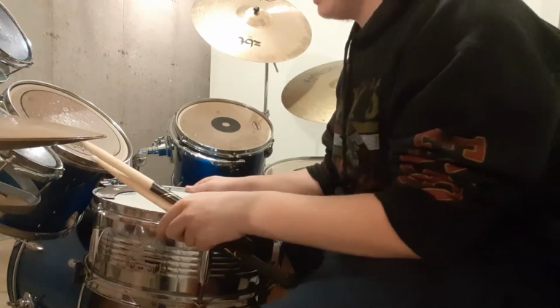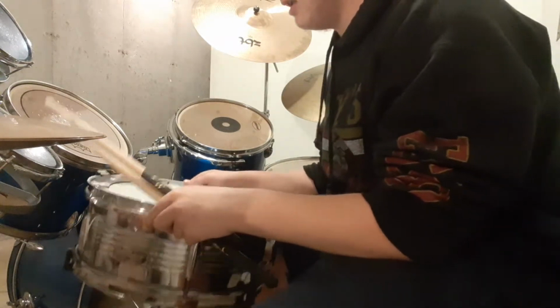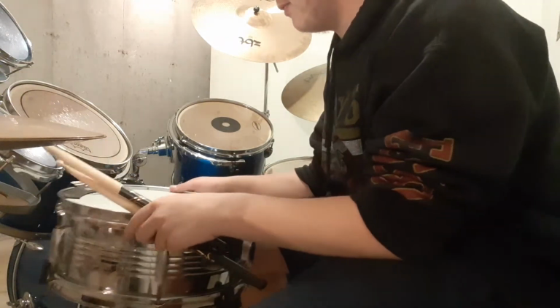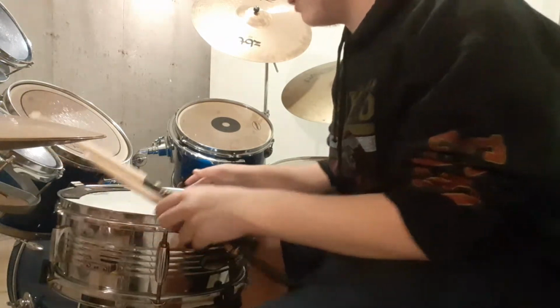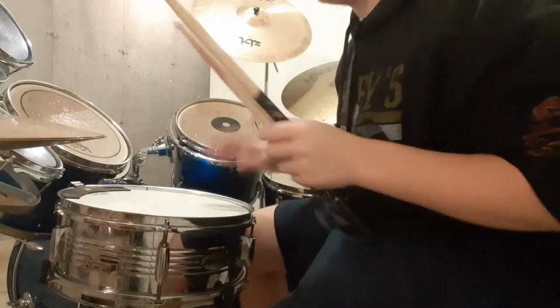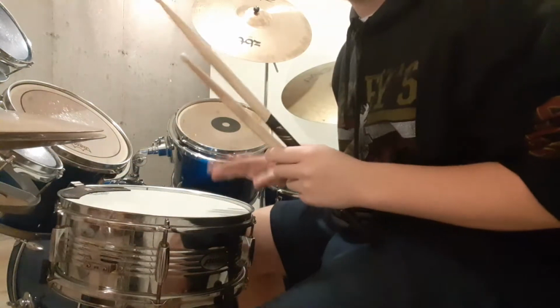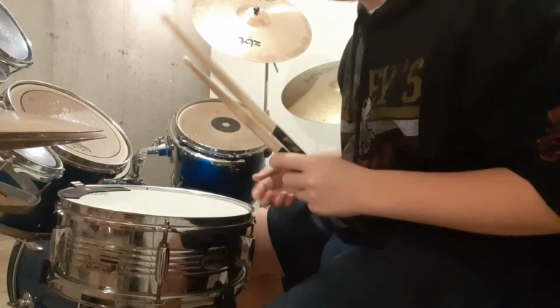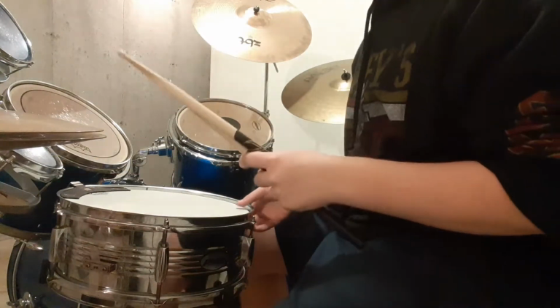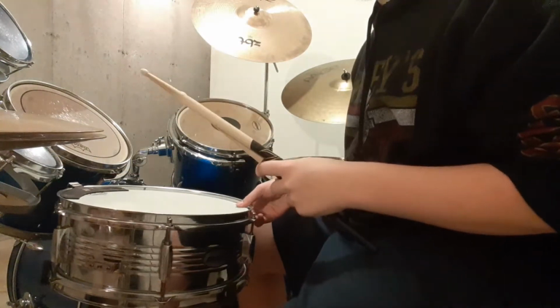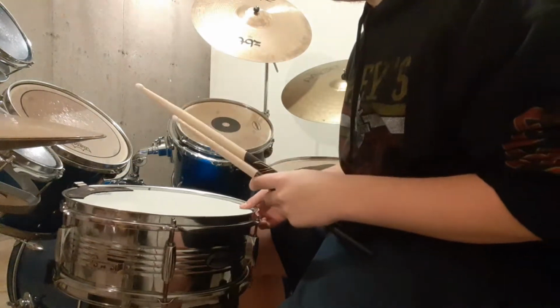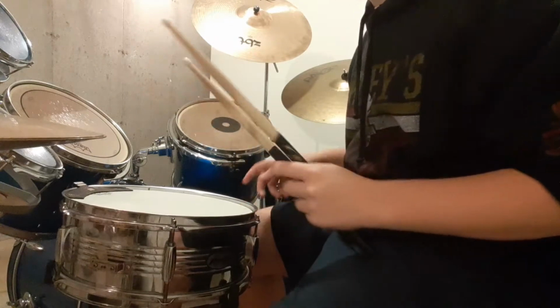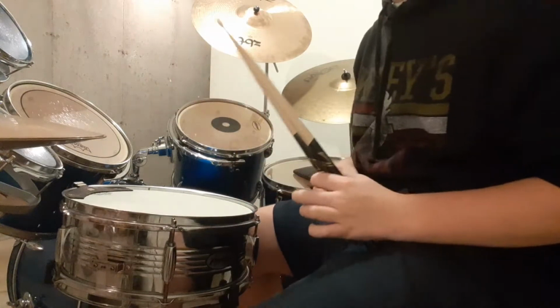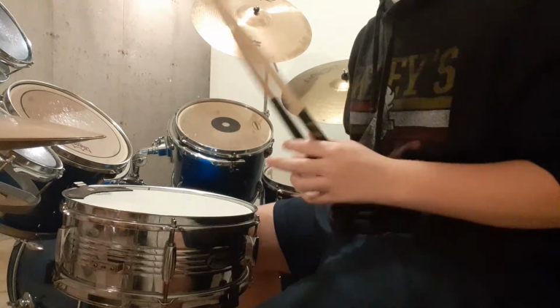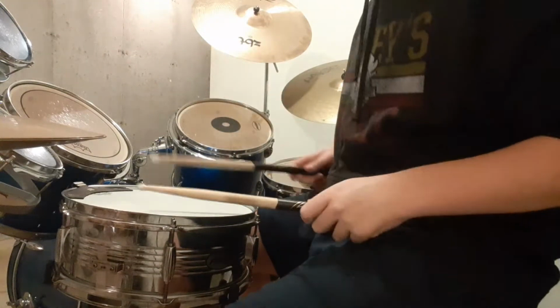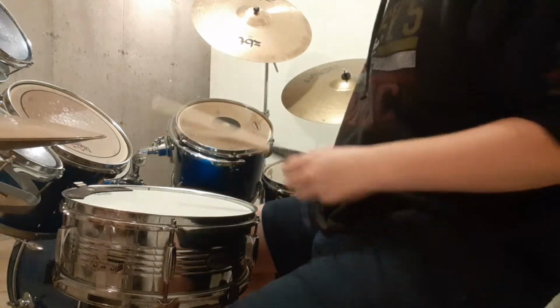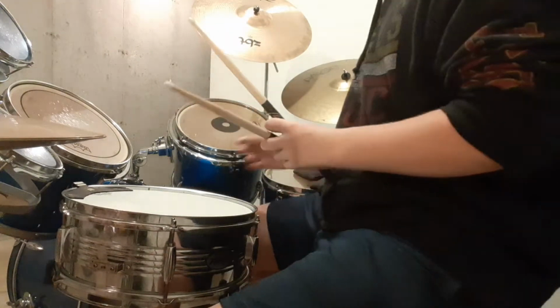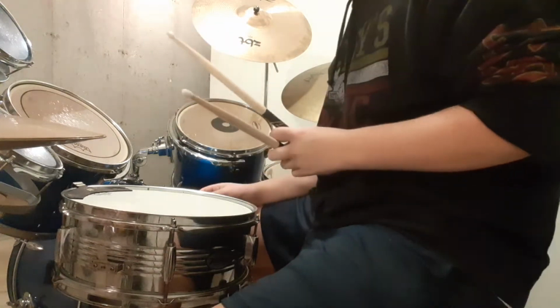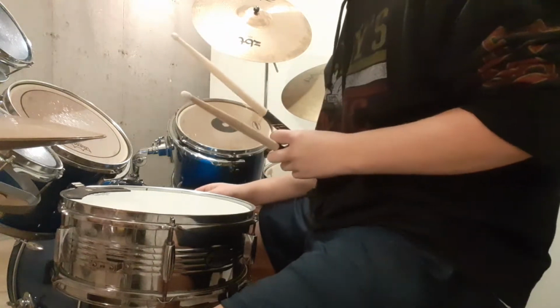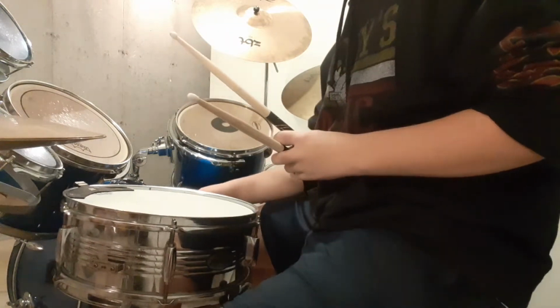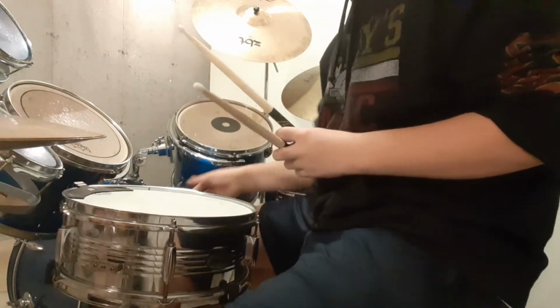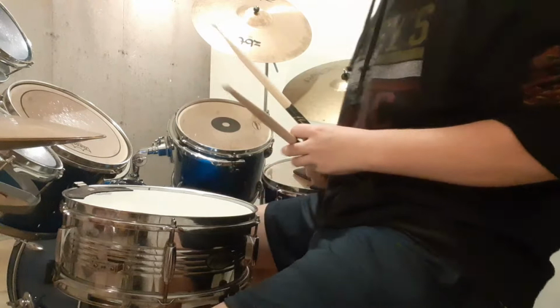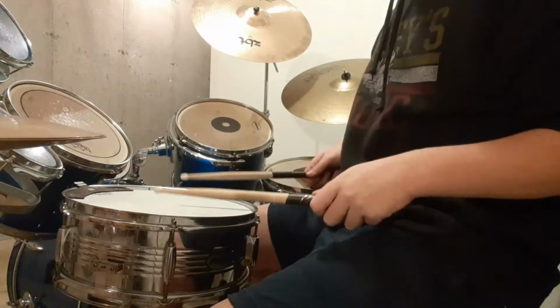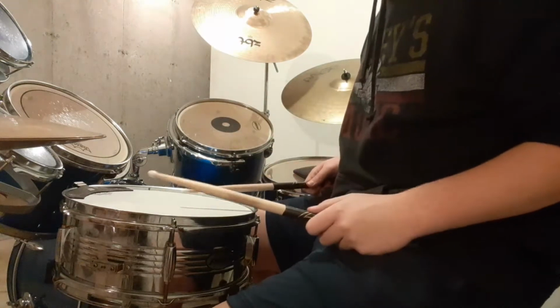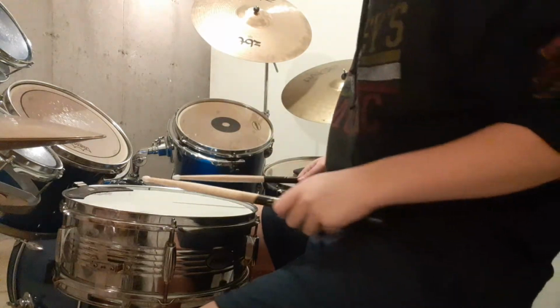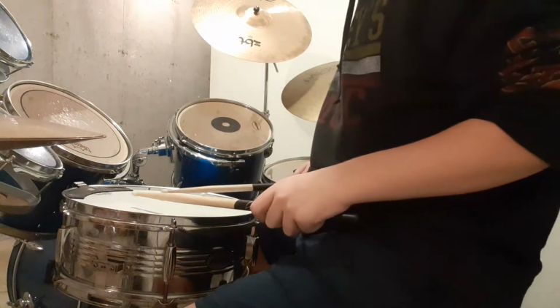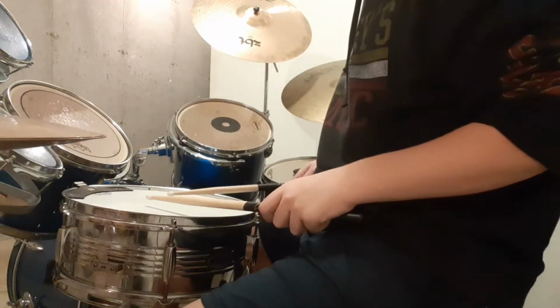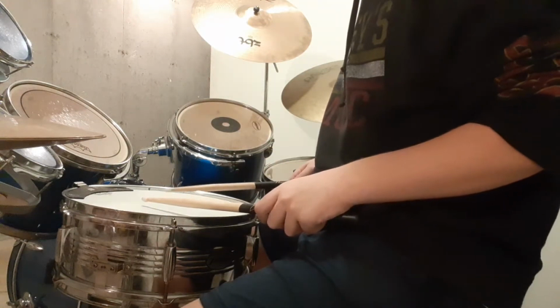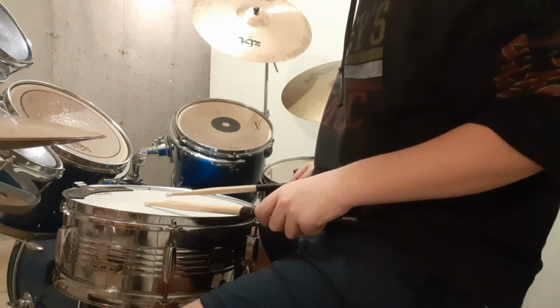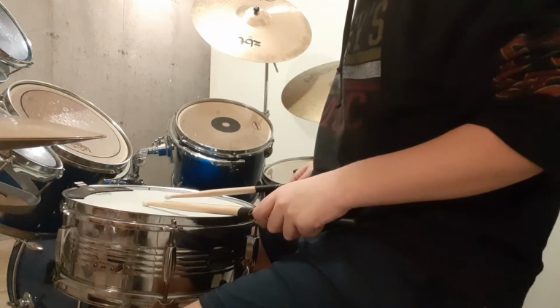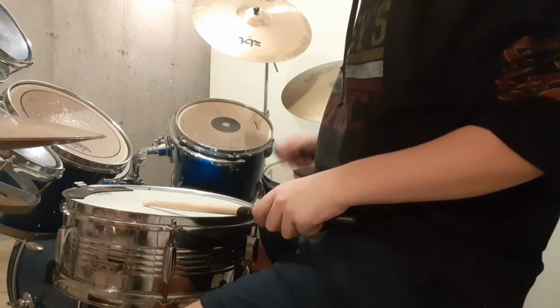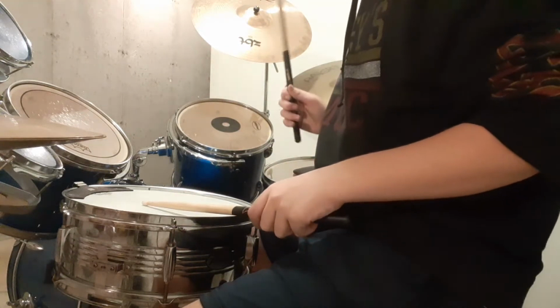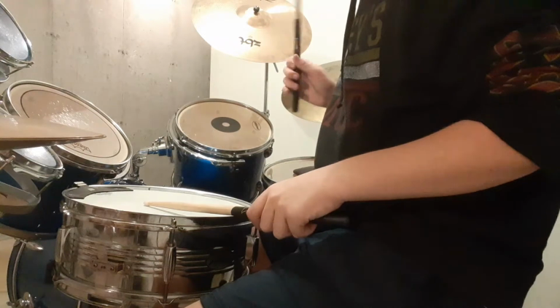Before, they were the exact same heads, so these are just improved versions of the same heads. So I'm going to turn the snare off so you can hear what it sounds like without the snares.